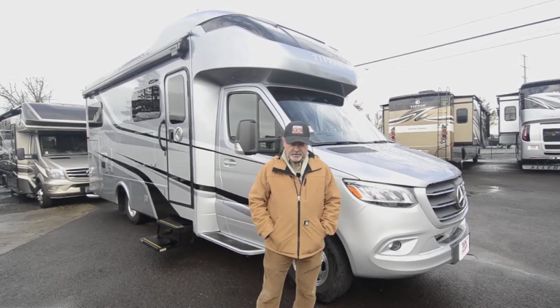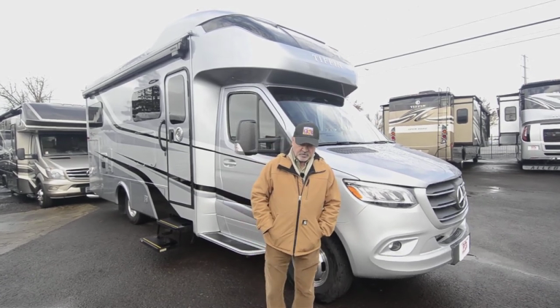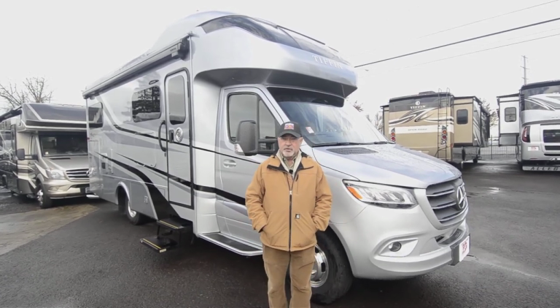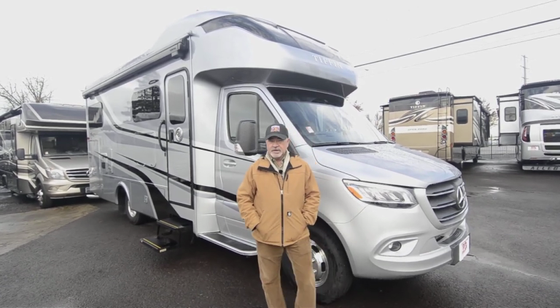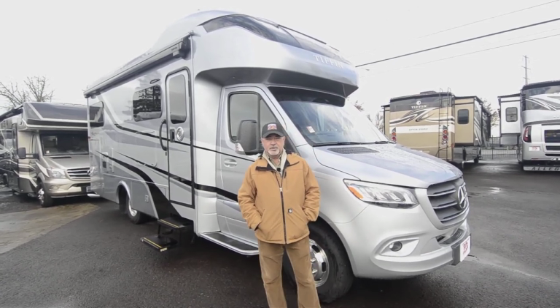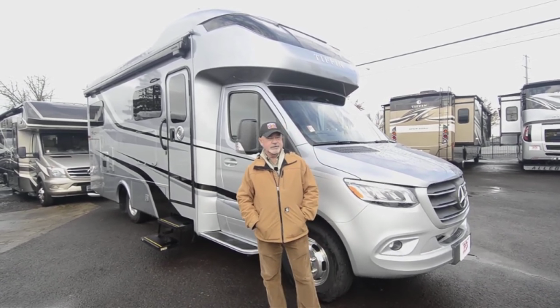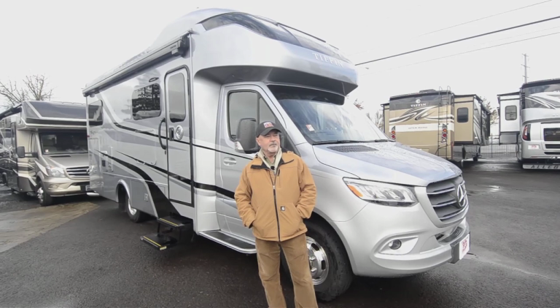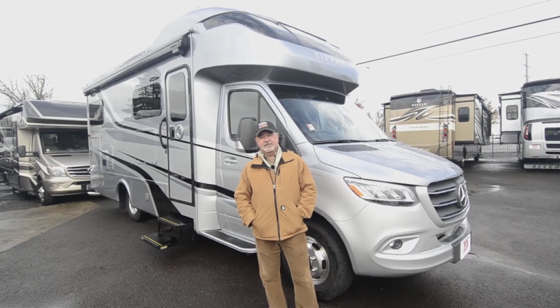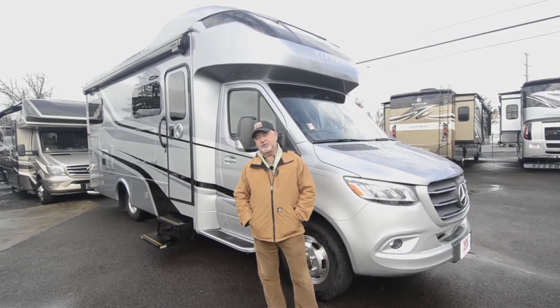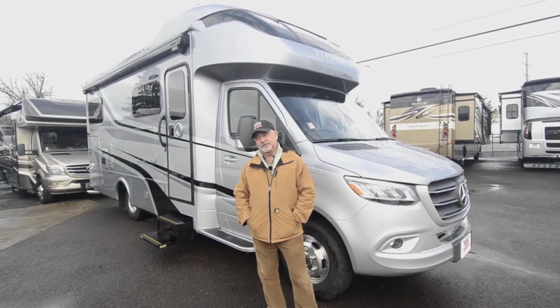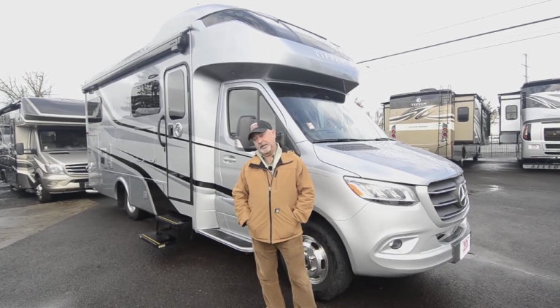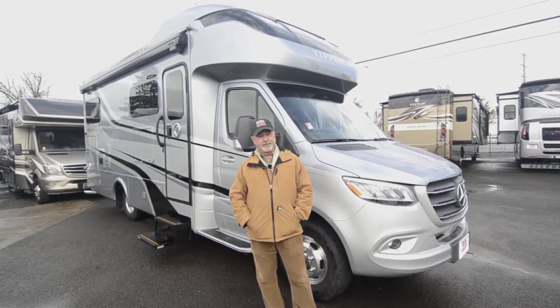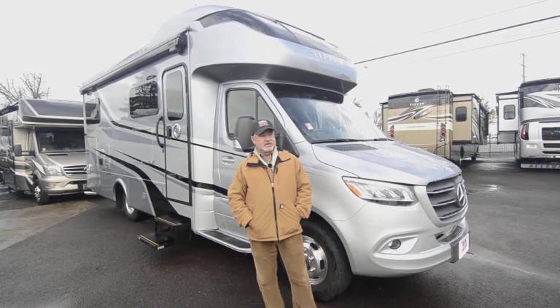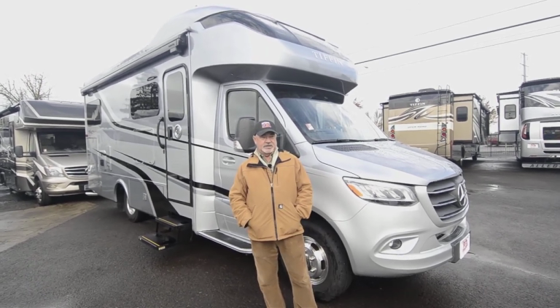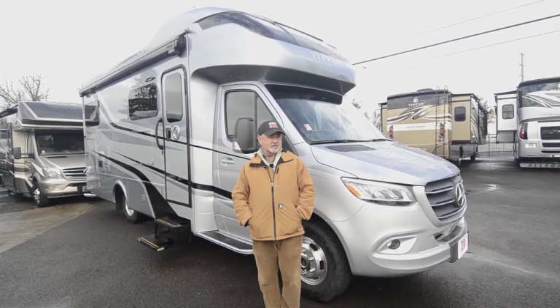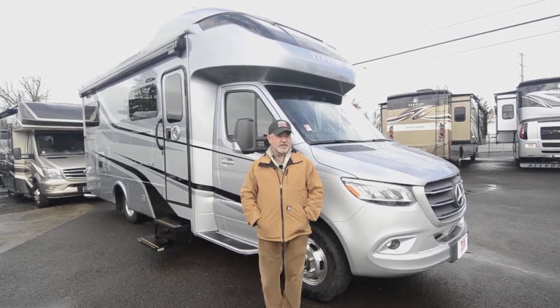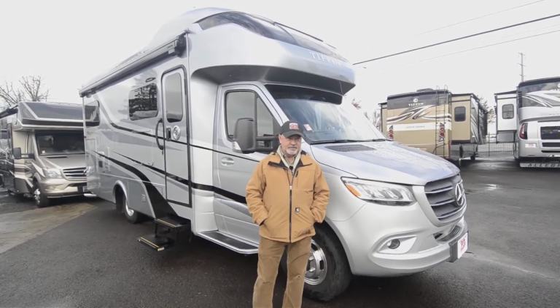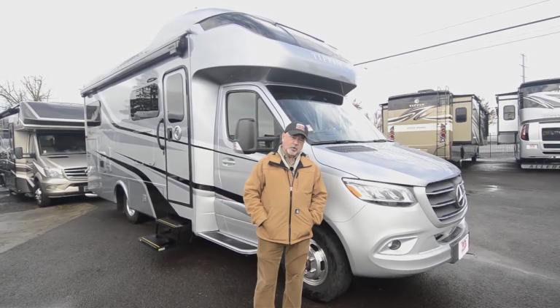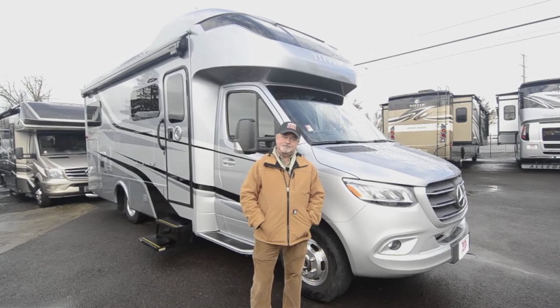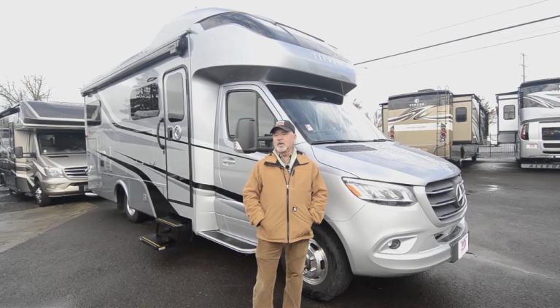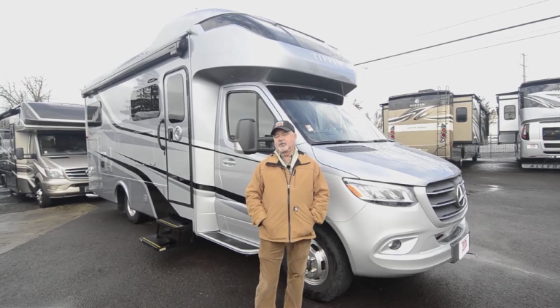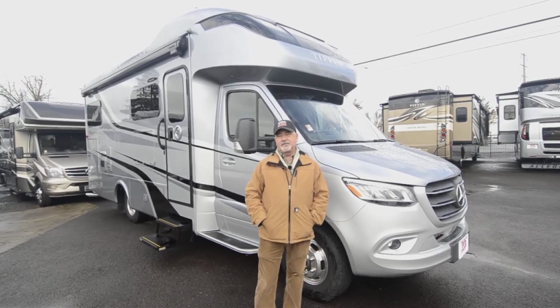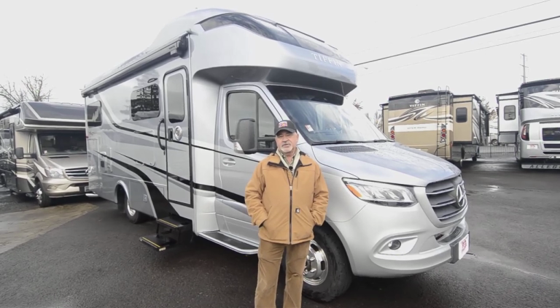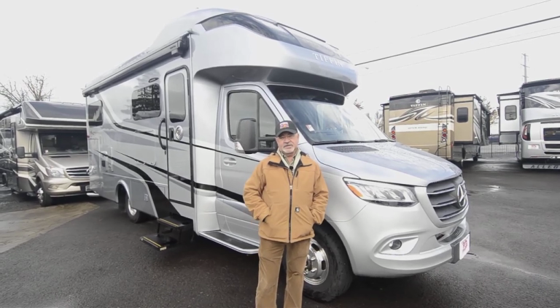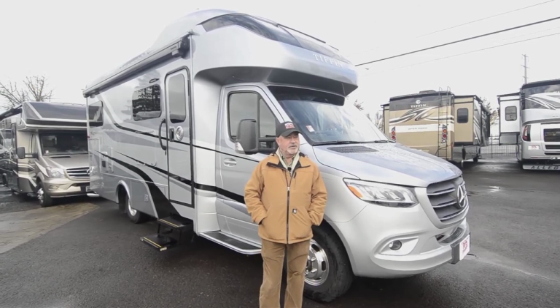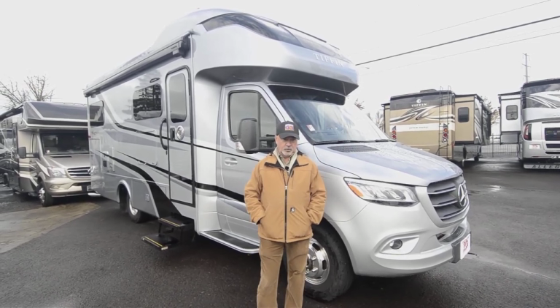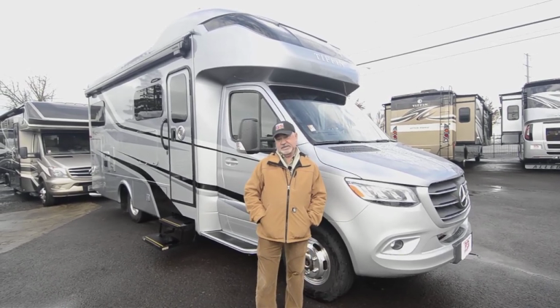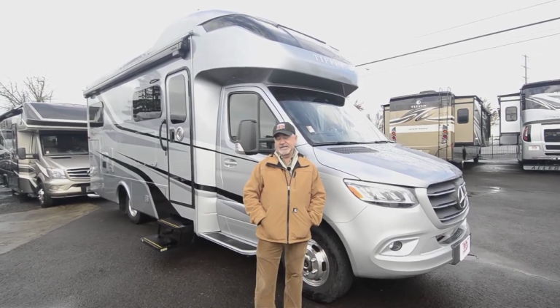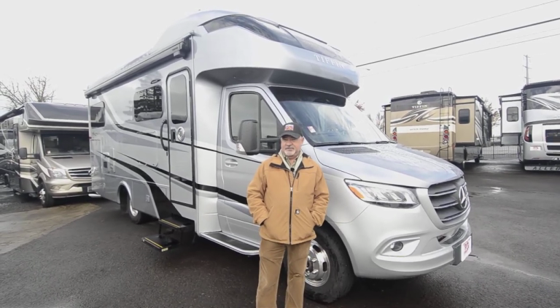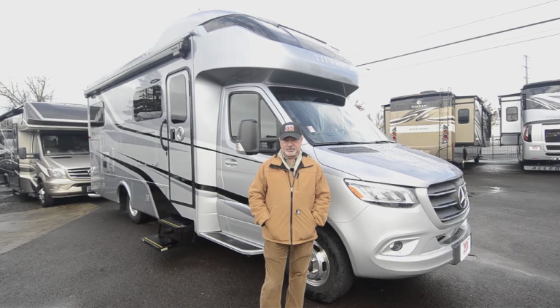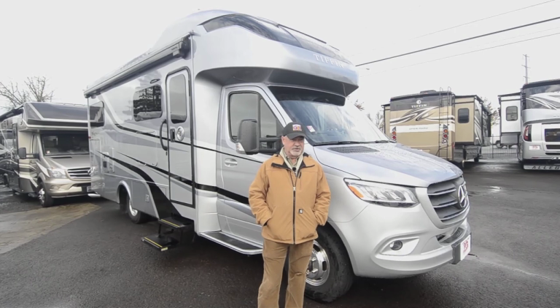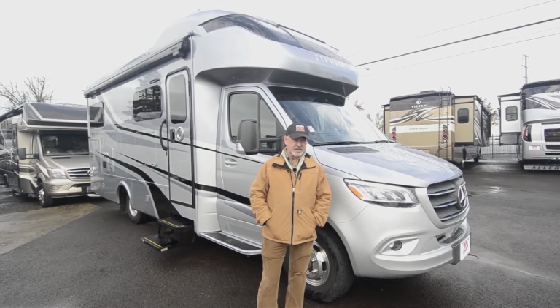For those of you who that's going to be important, this could be a great floor plan for you. It's a 2020 Tiffin Motorhome — great manufacturer. Tiffin has been building motorhomes since 1972, so they're not new to this.